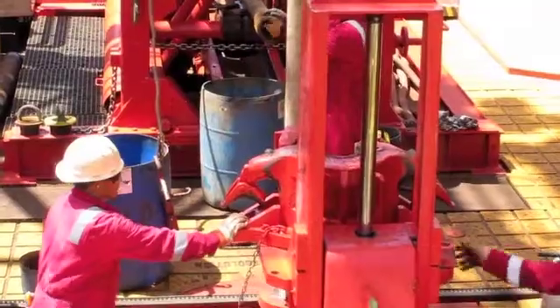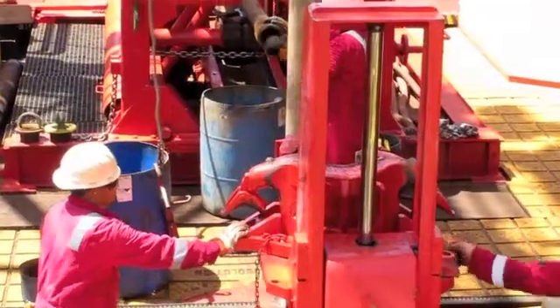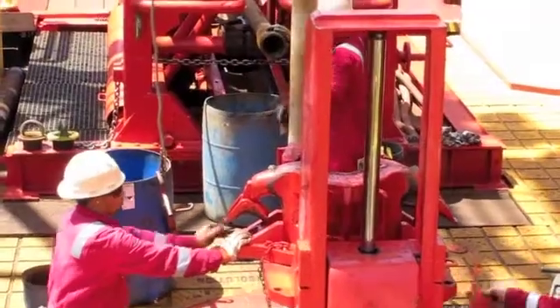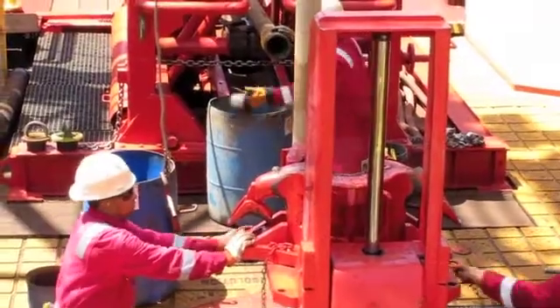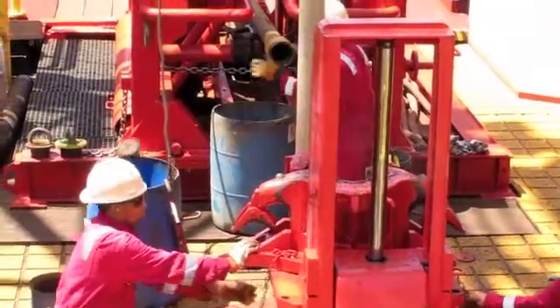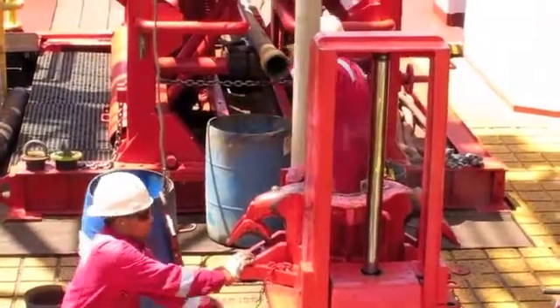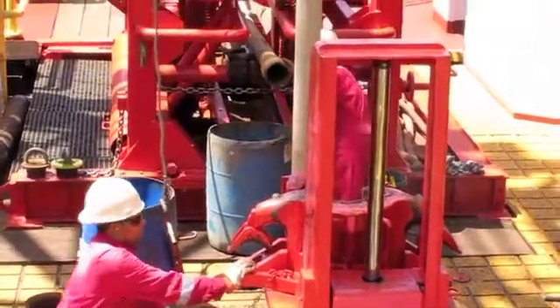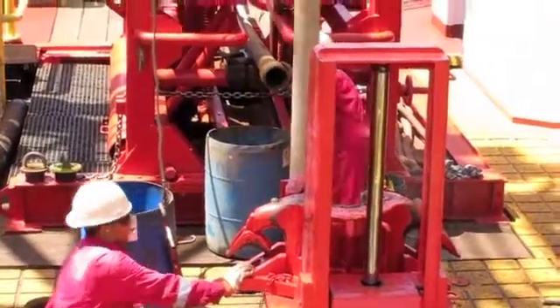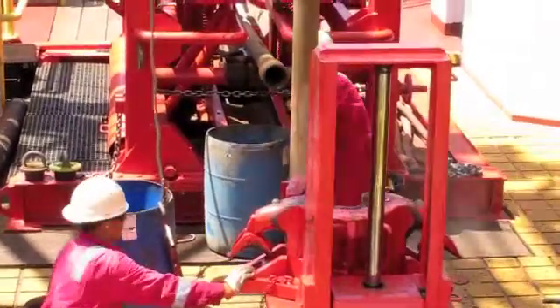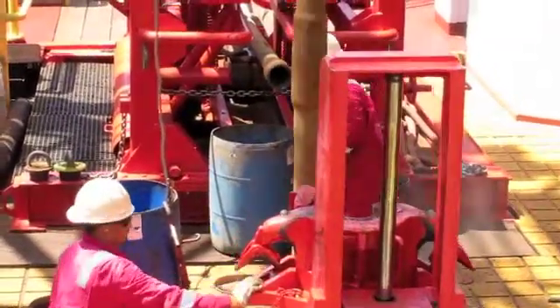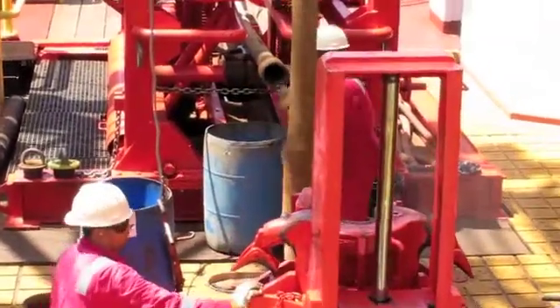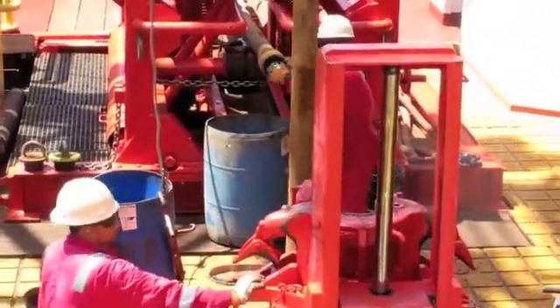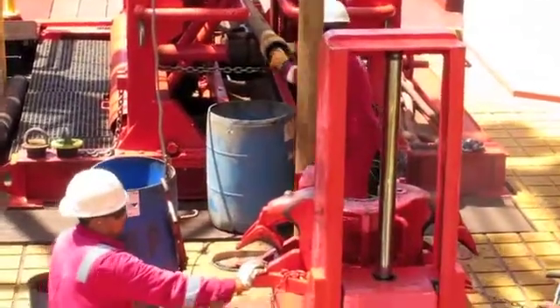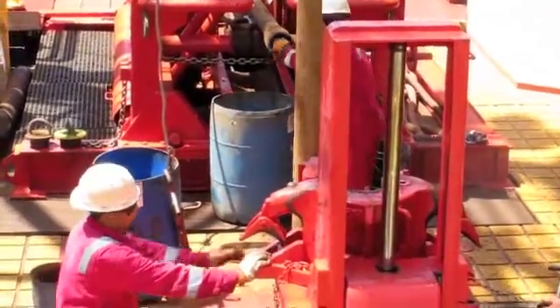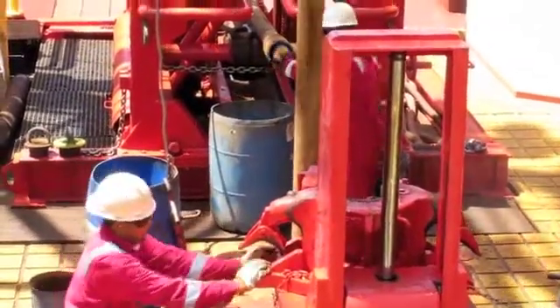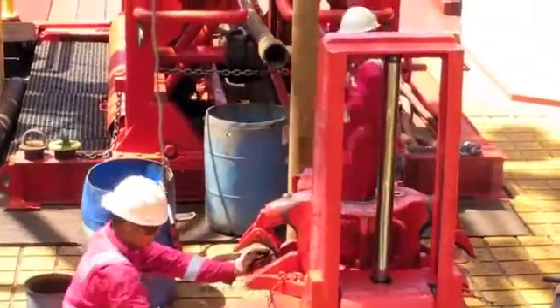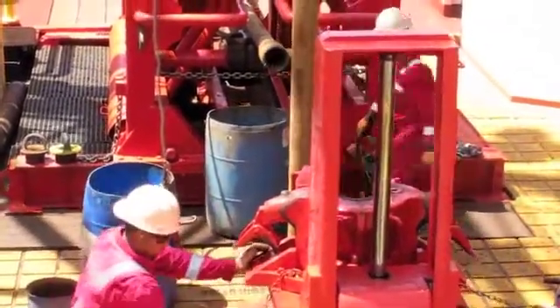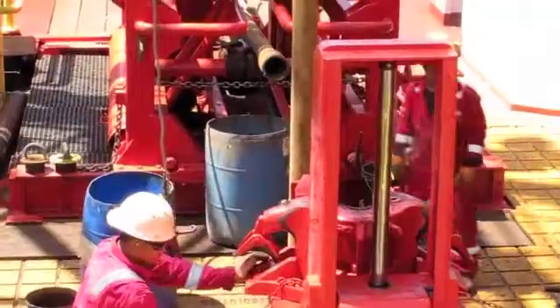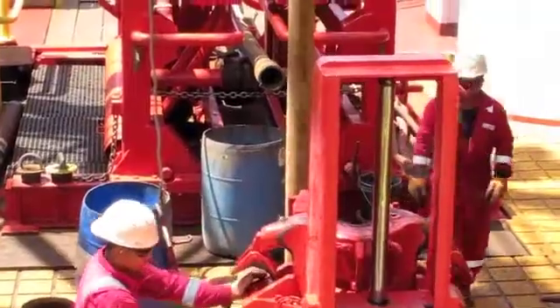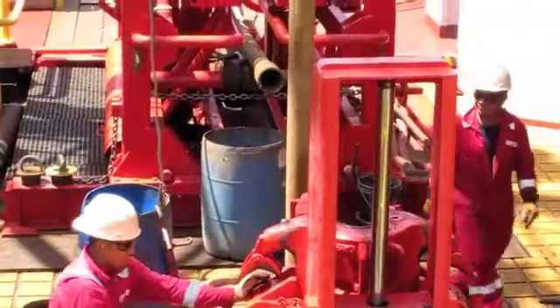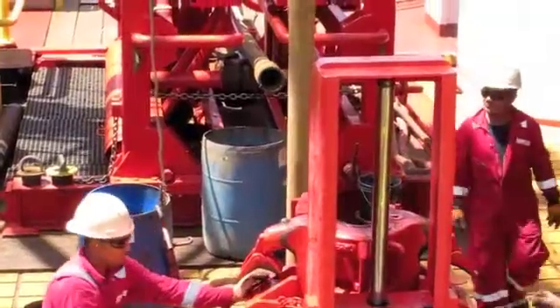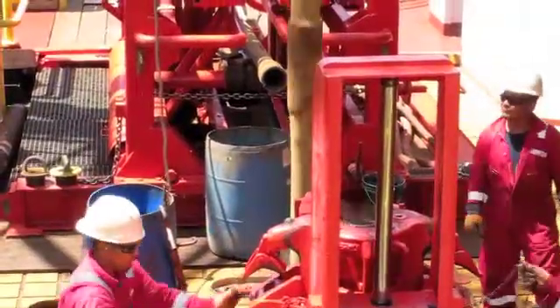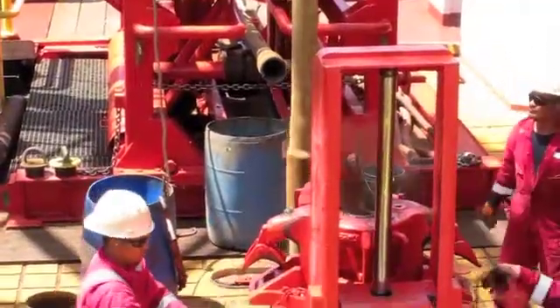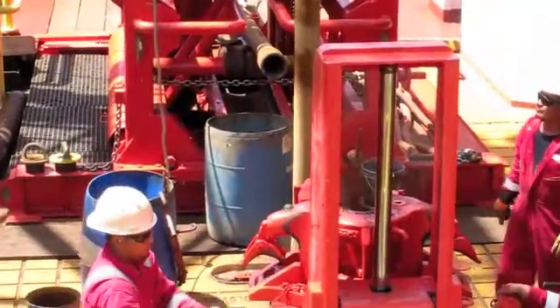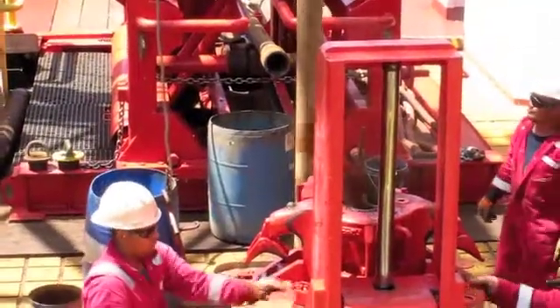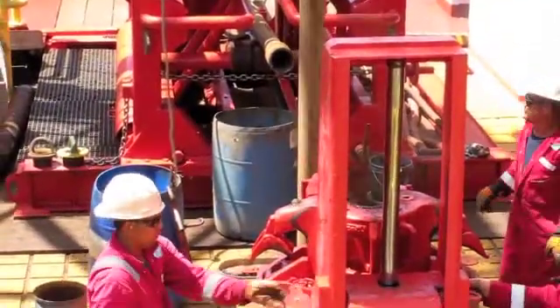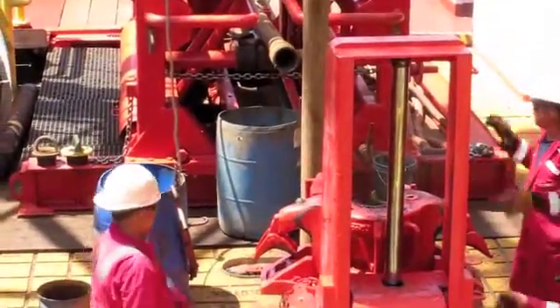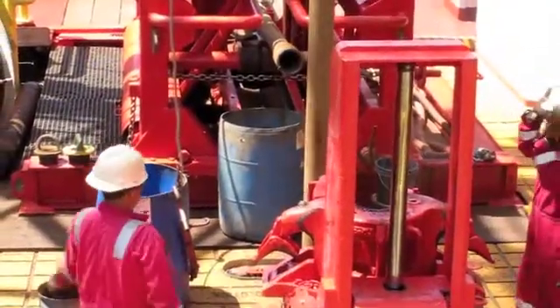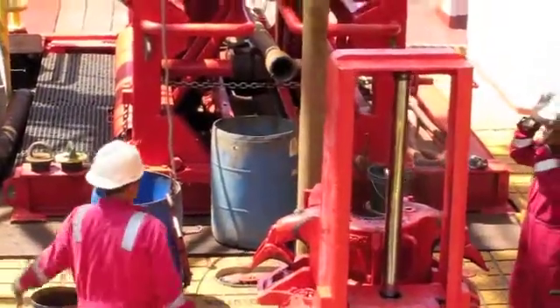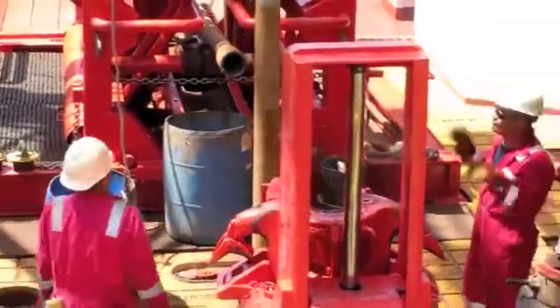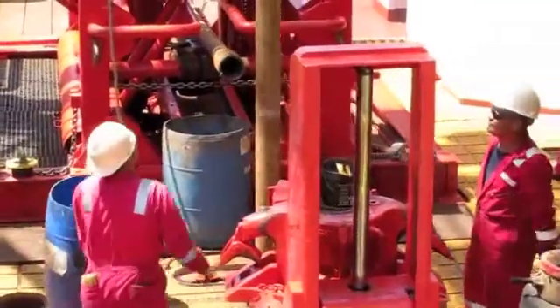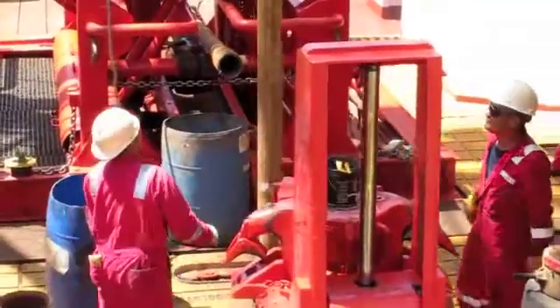Here we are, lowering the drill string on the Joides Resolution. The brown tube going down through the middle of the drill ship is the drill string that we're lowering down to the sea floor so we can start our operations.